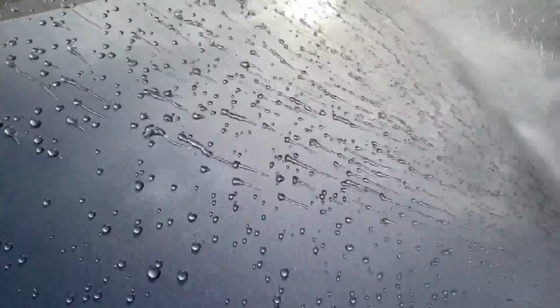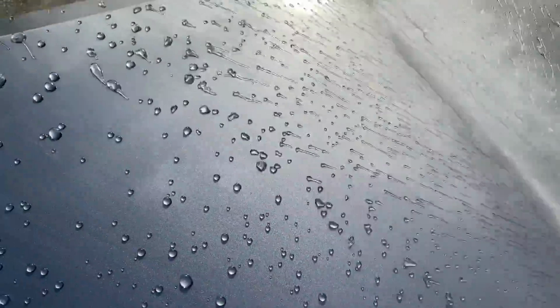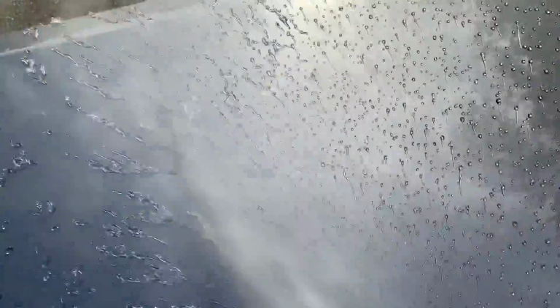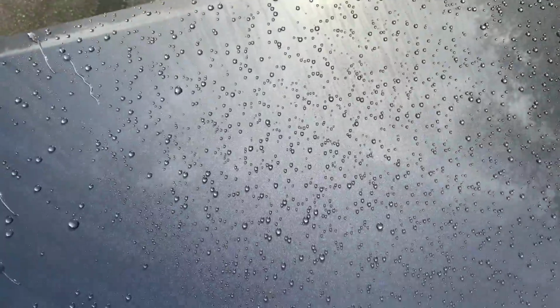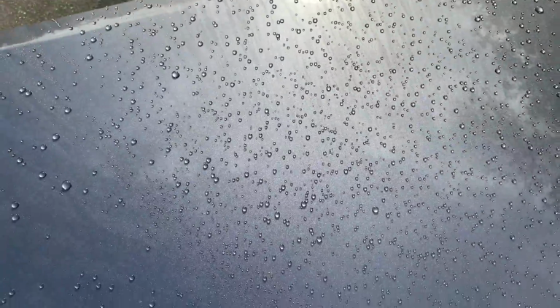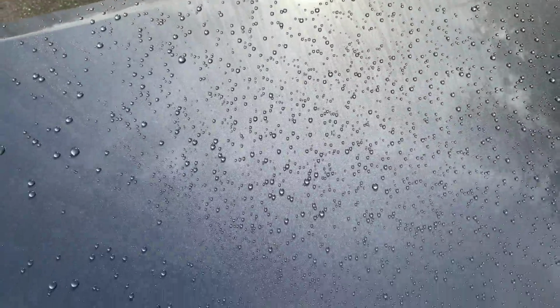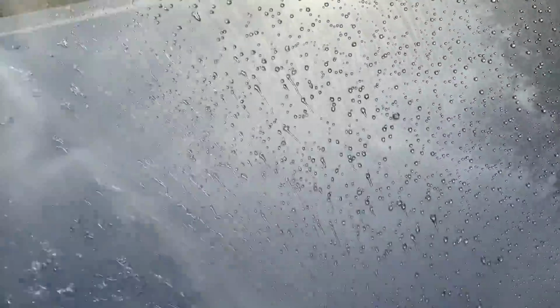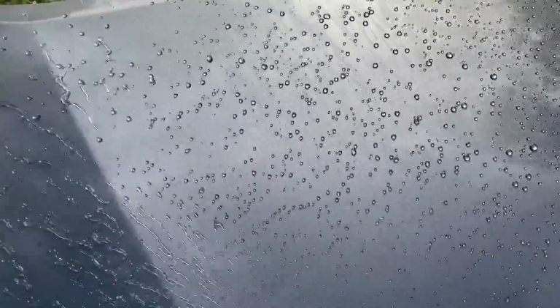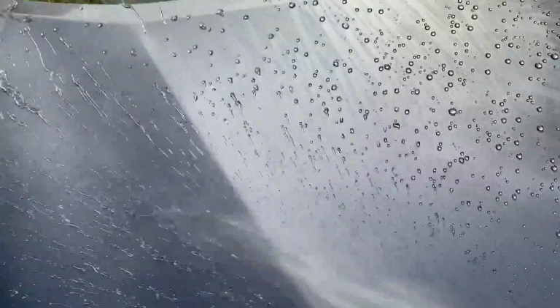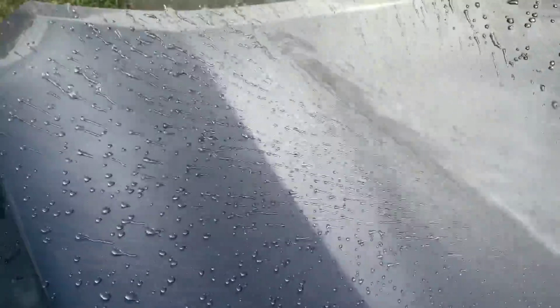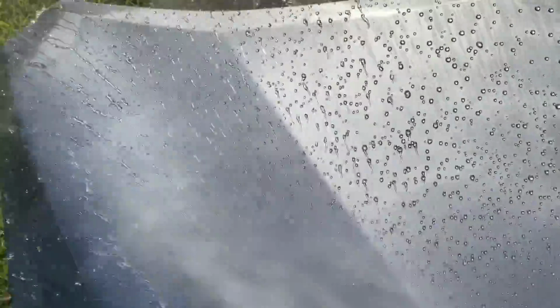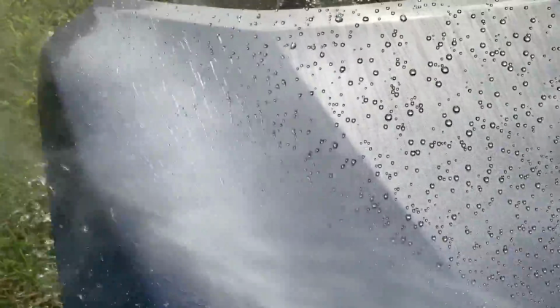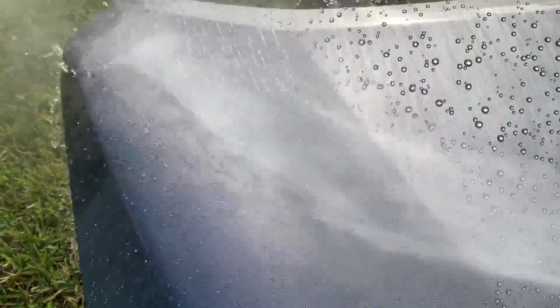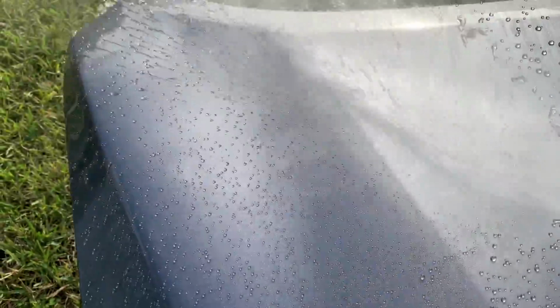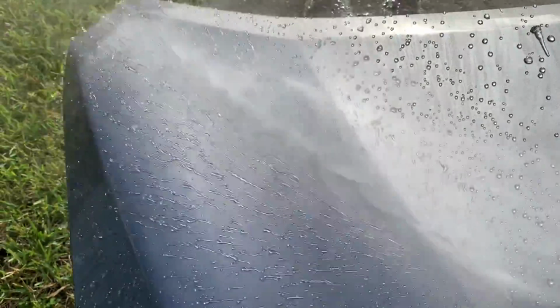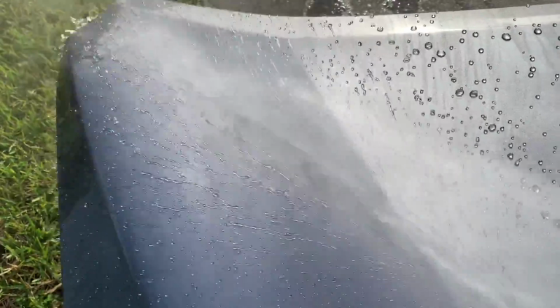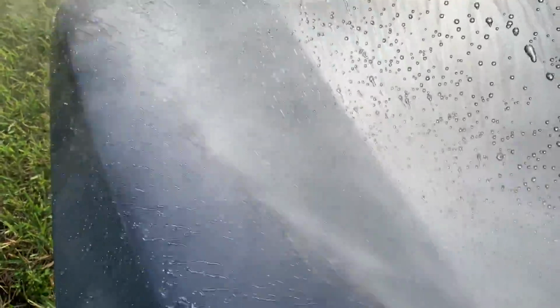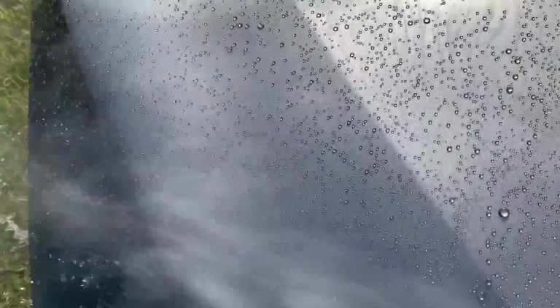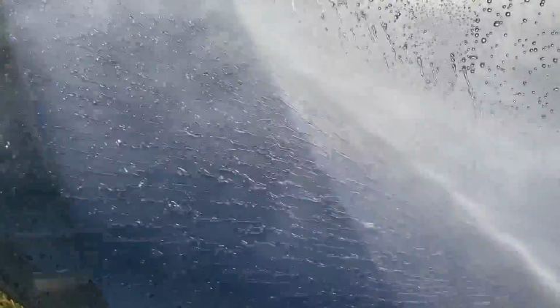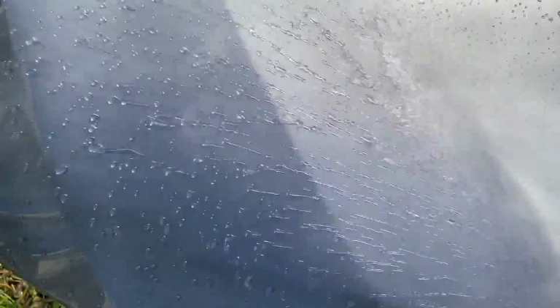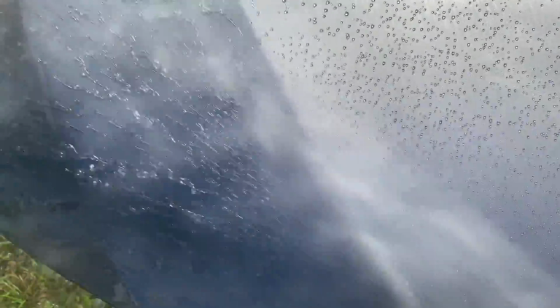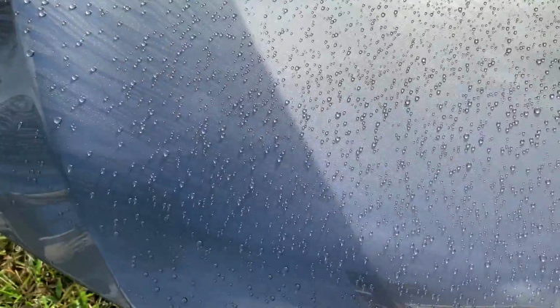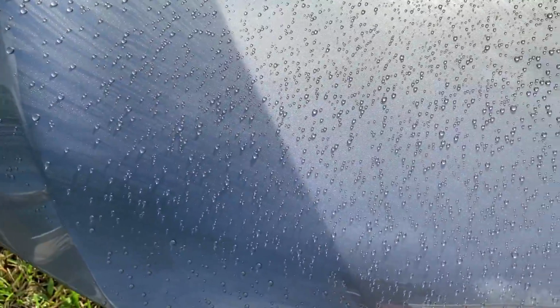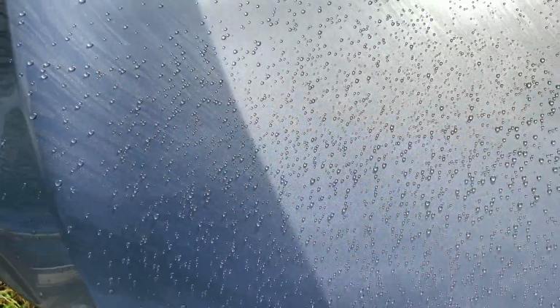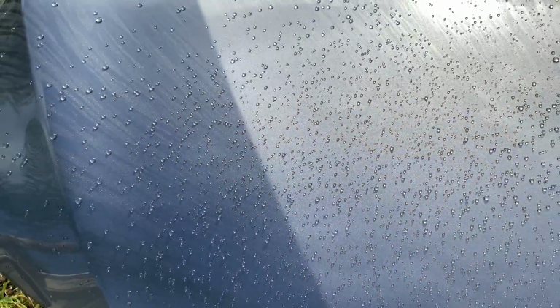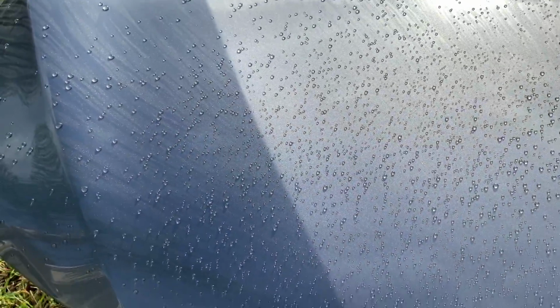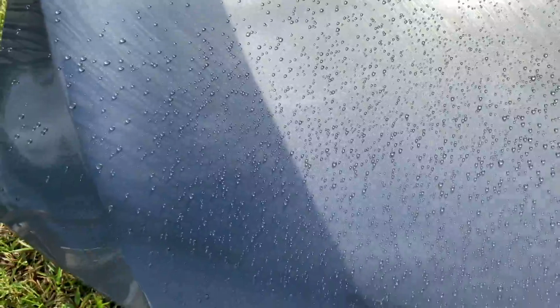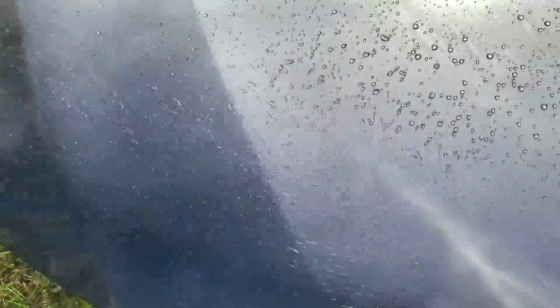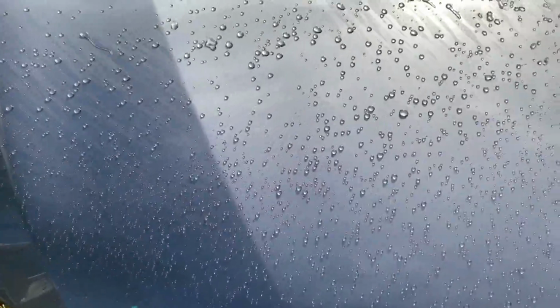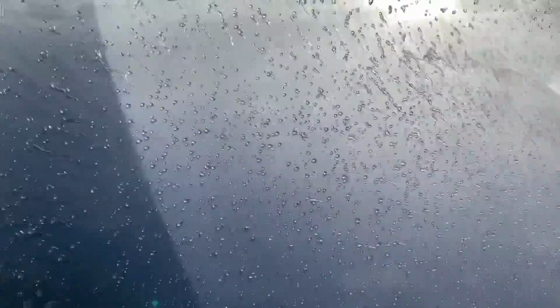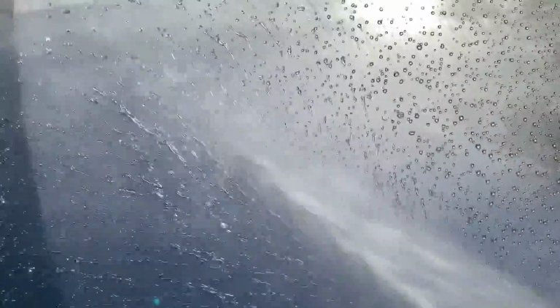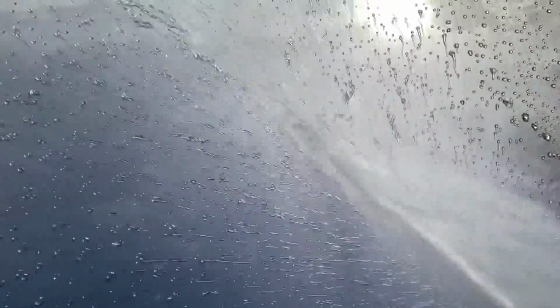I'm absolutely addicted to this water behavior right here — this is insanely hydrophobic, awesome water beading, crazy fast water sheeting, and I love to see it. In terms of hydrophobic performance, this coating is definitely towards the upper echelon of the coatings I've worked with over the years.